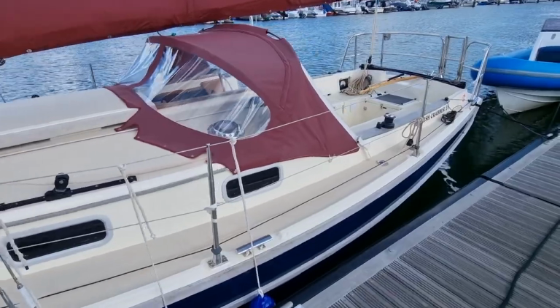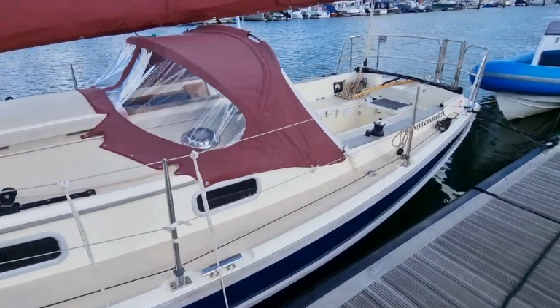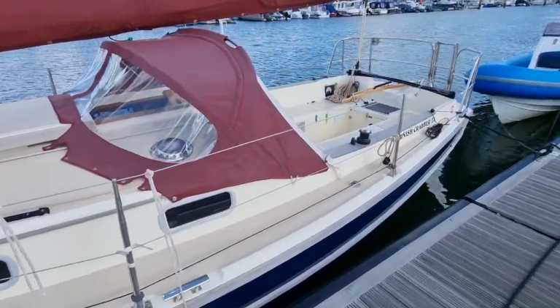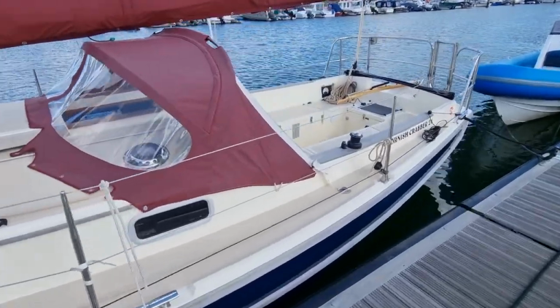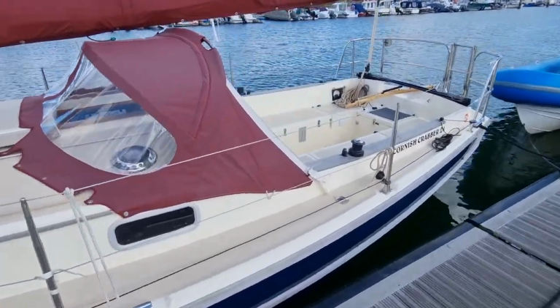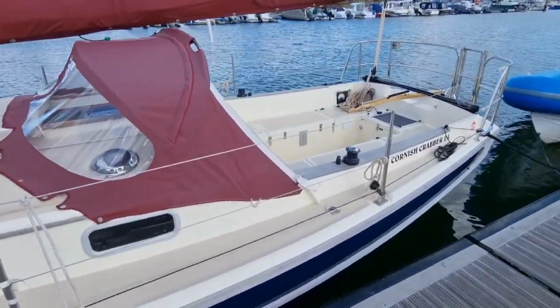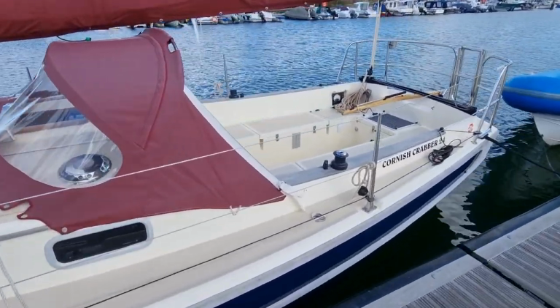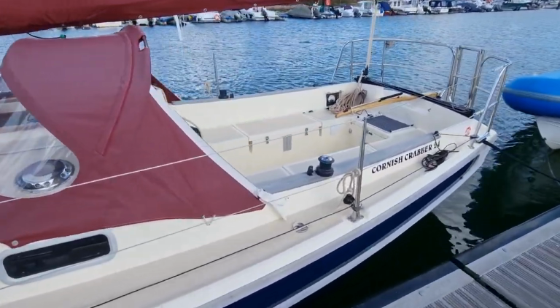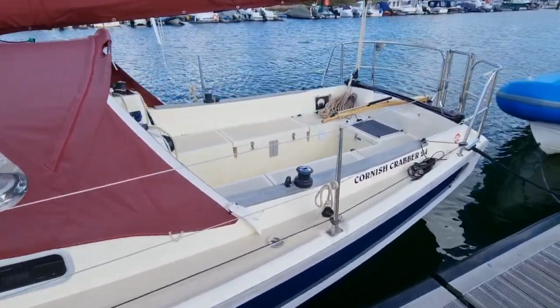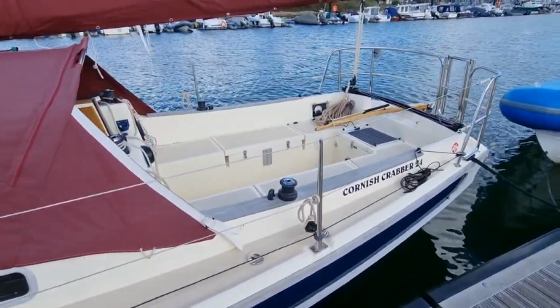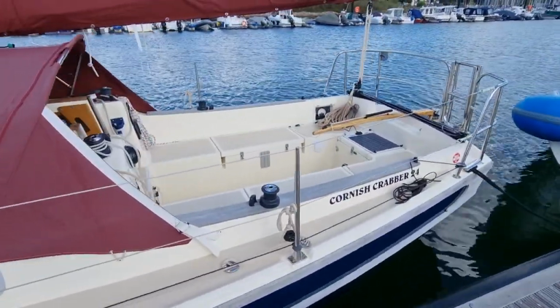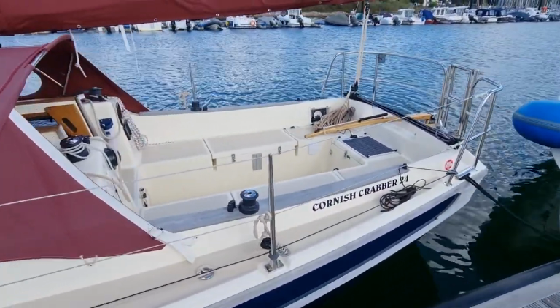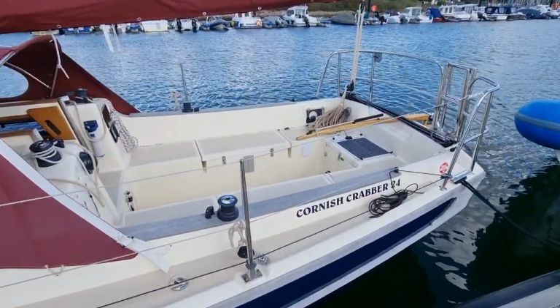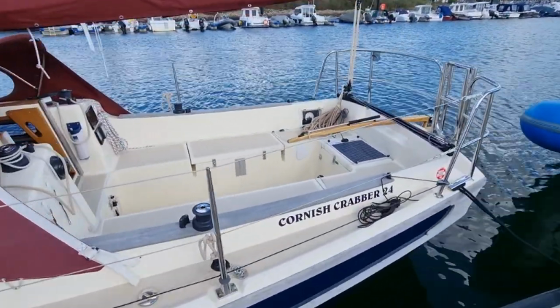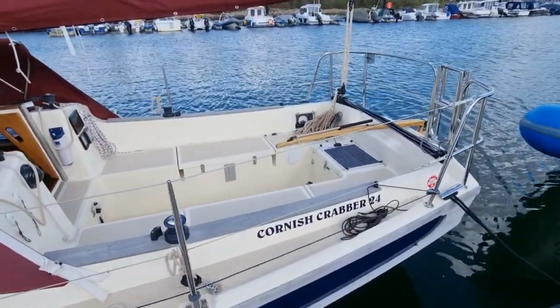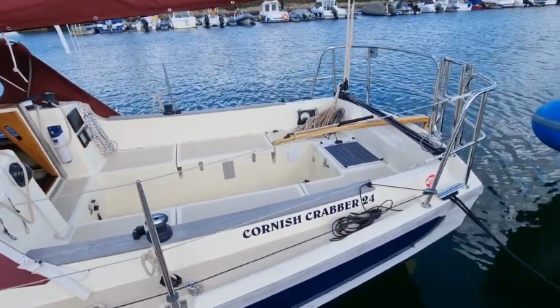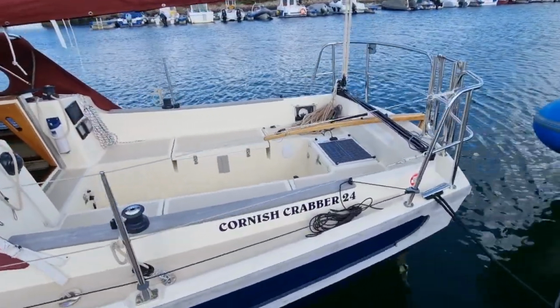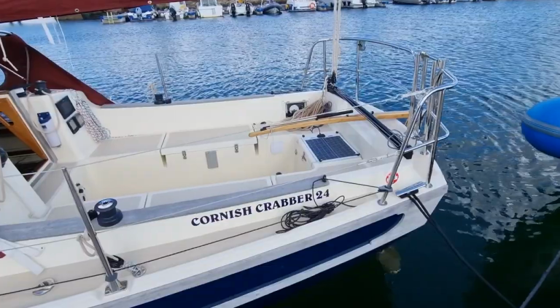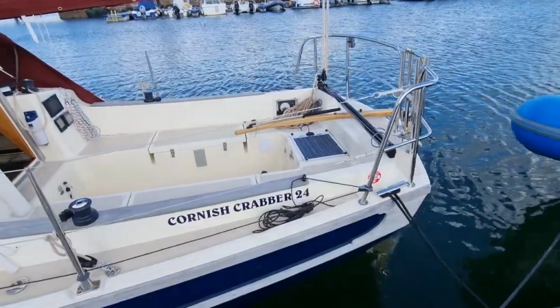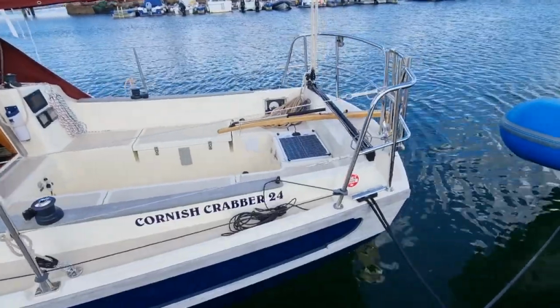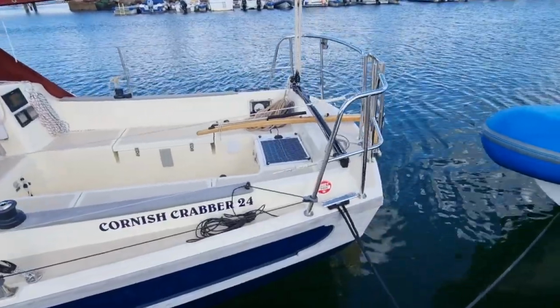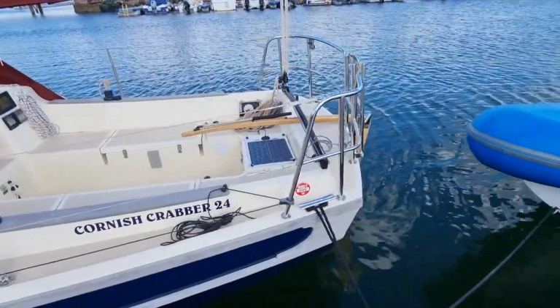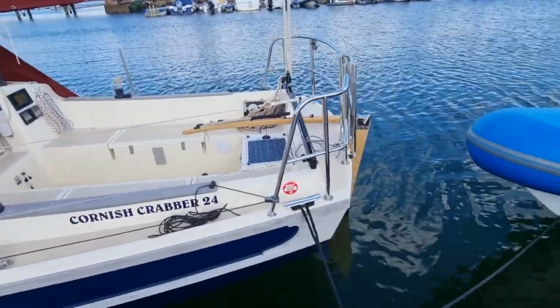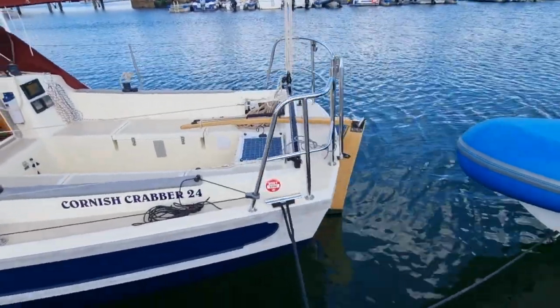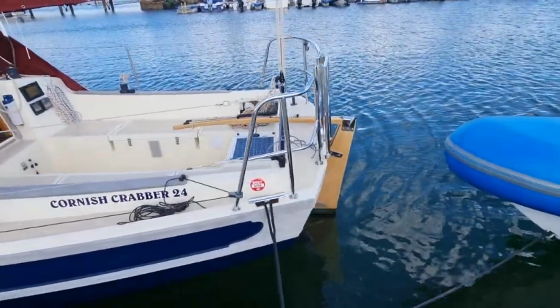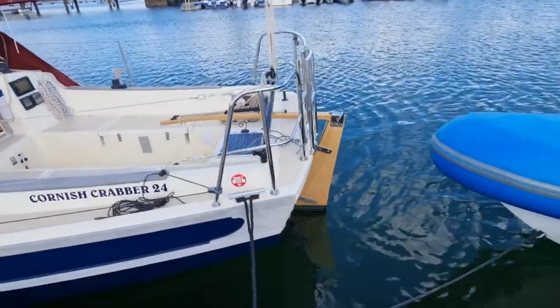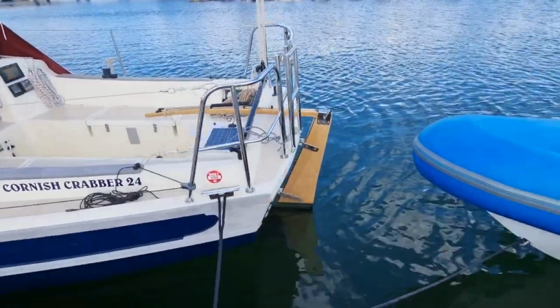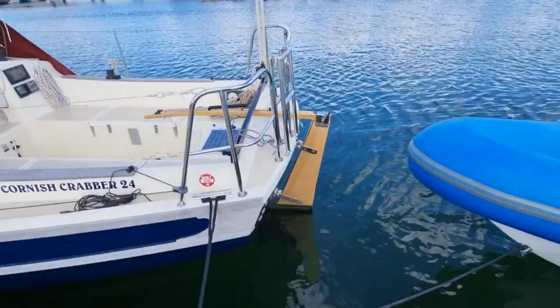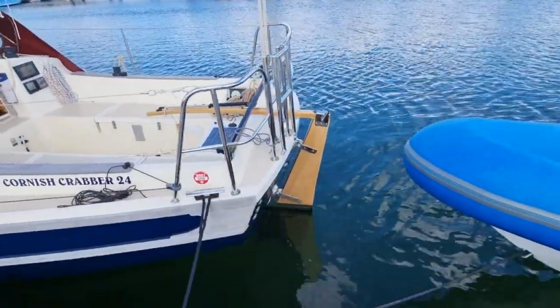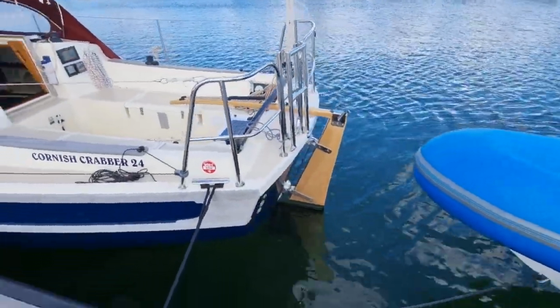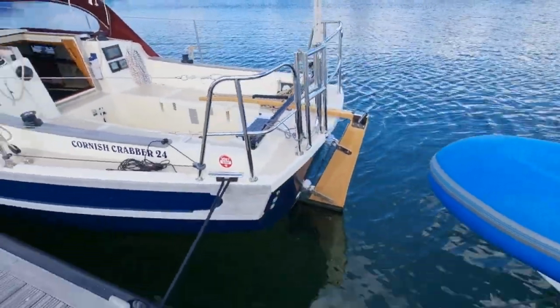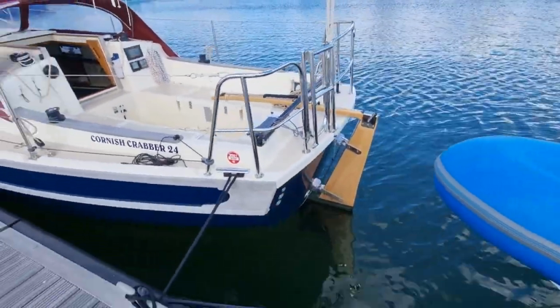The Mk5 Crabber is the latest iteration of this line of craft. Designed by Andrew Wollstoneholm, the Mk5 is a wonderful blend of tradition and modernity.